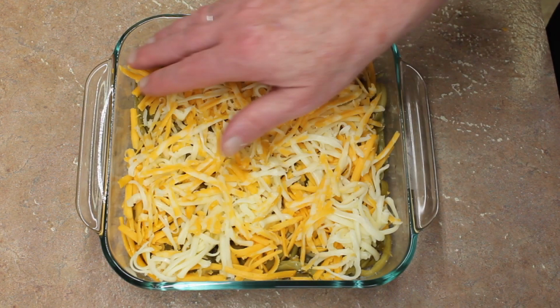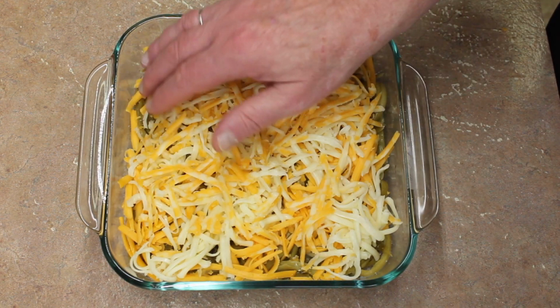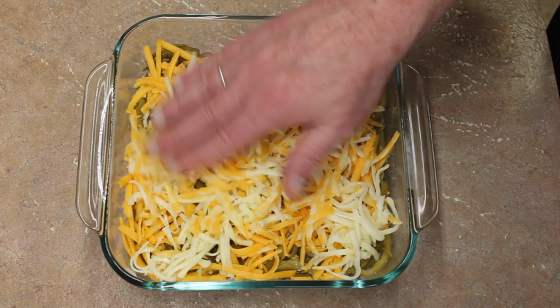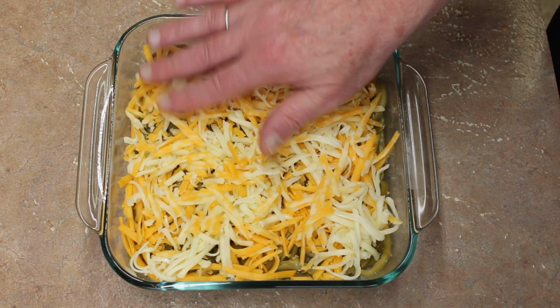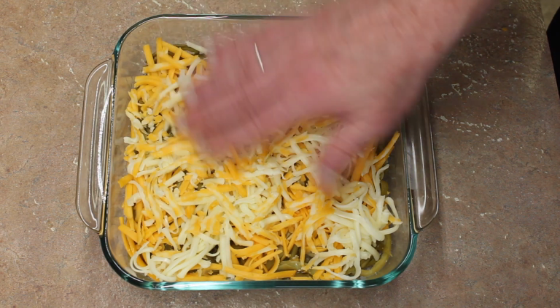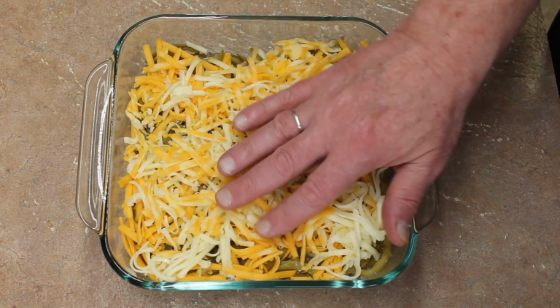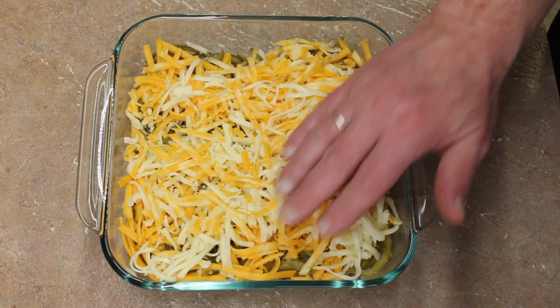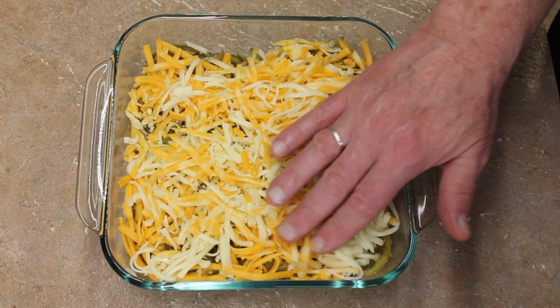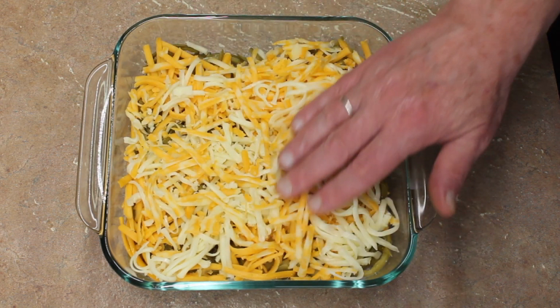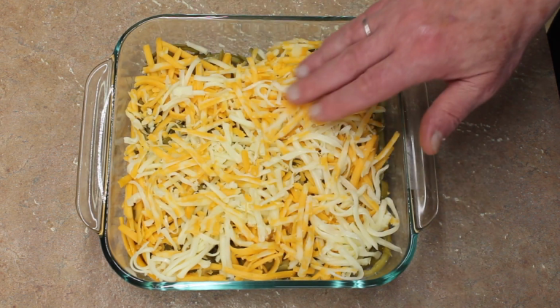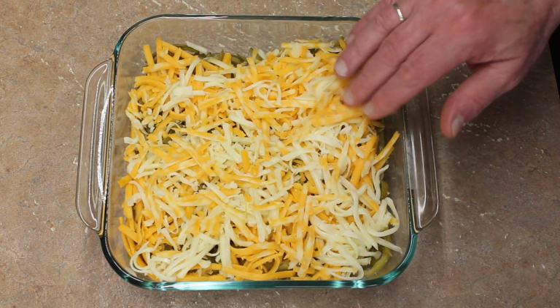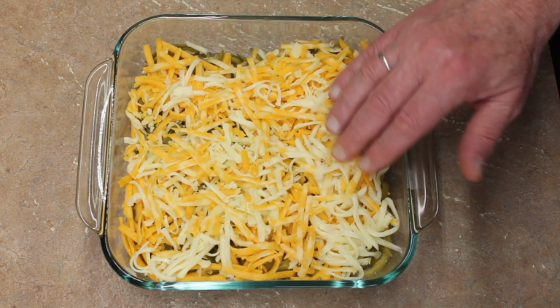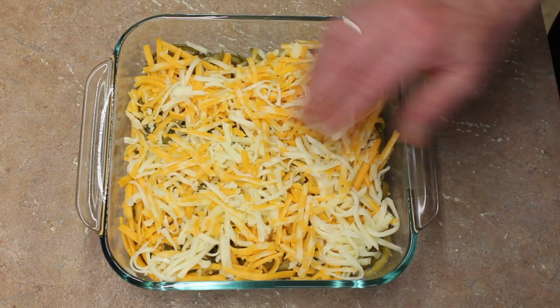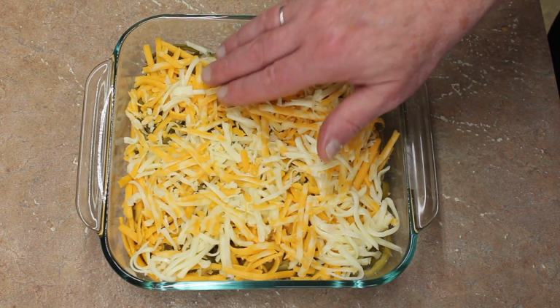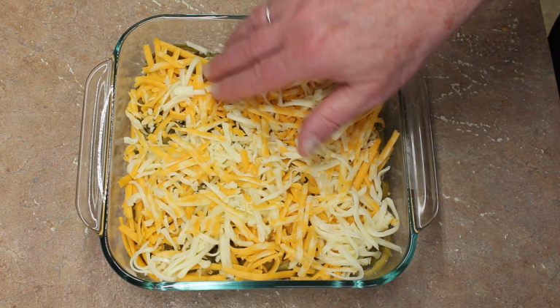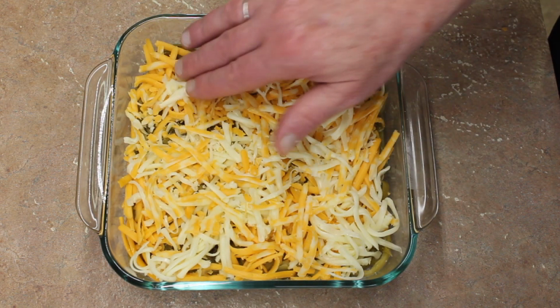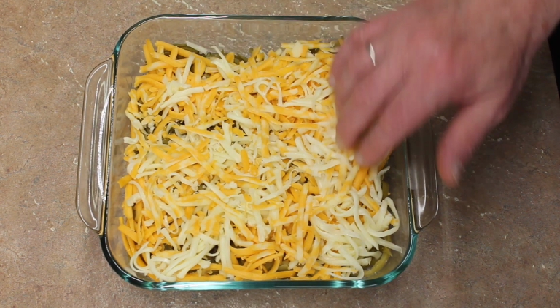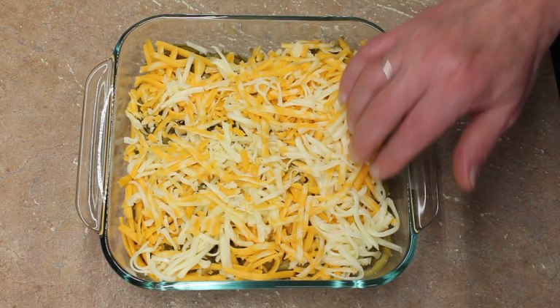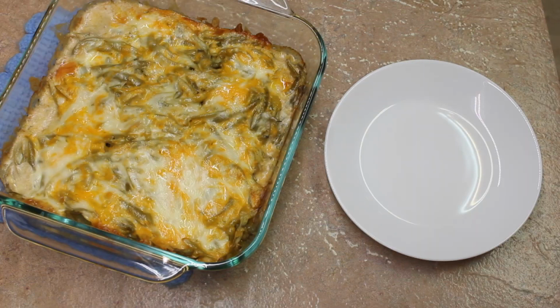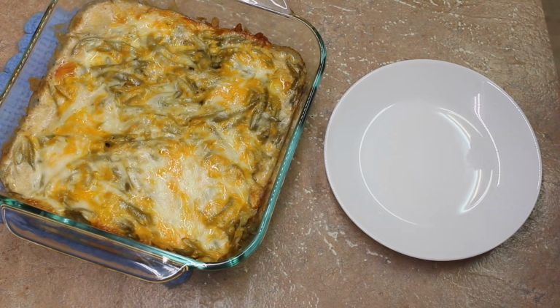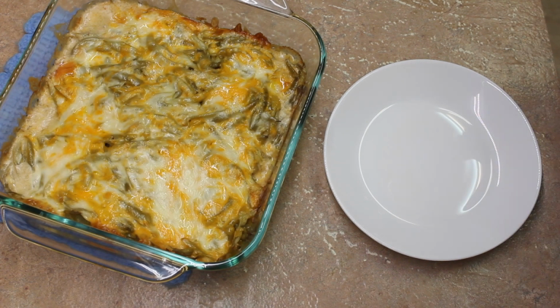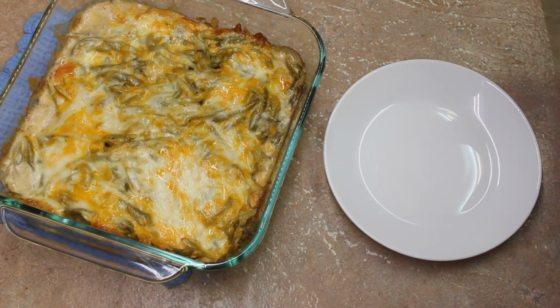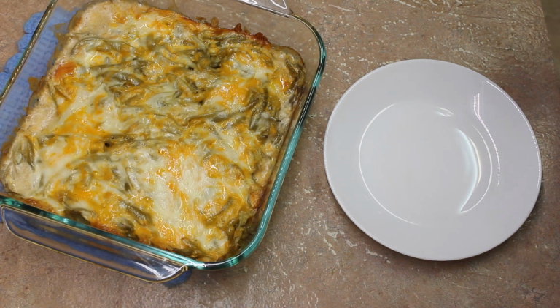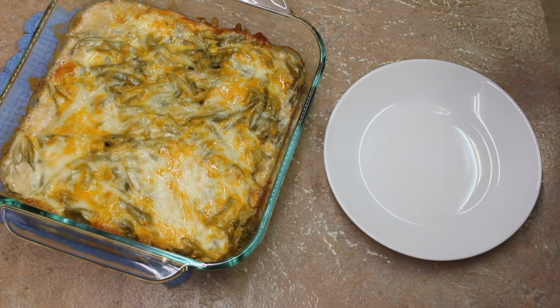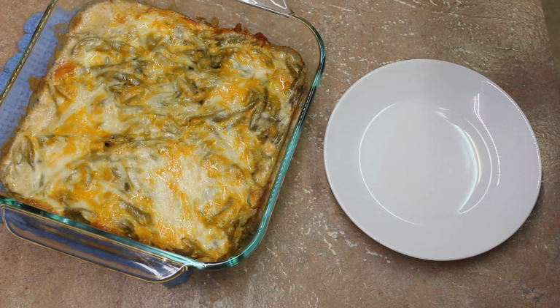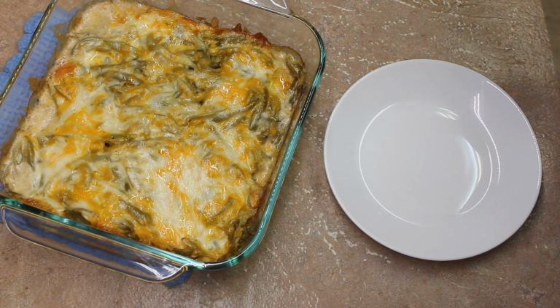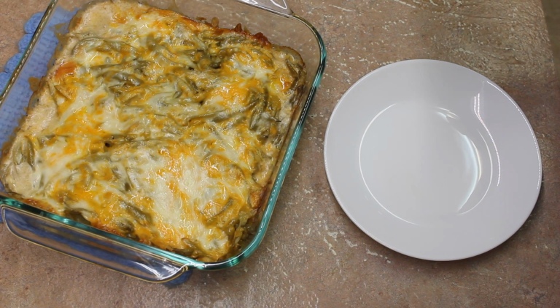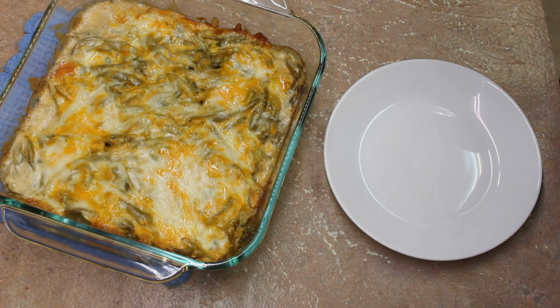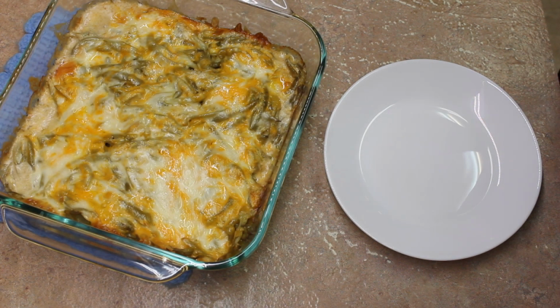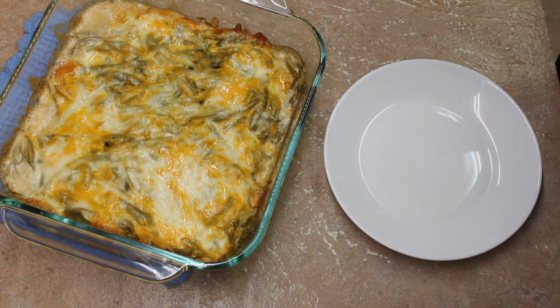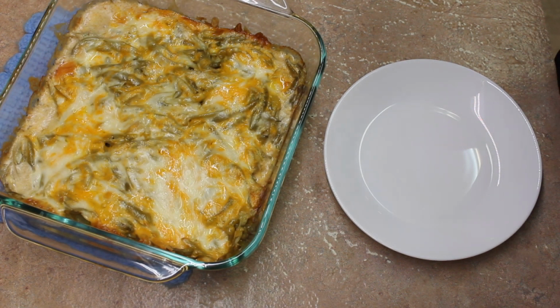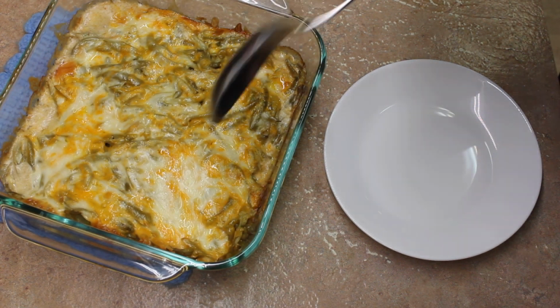I'm going to put this in my 350-degree oven that's preheated. Here it is out of the oven — it baked for 30 minutes.